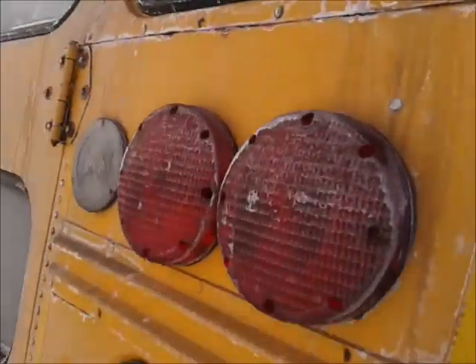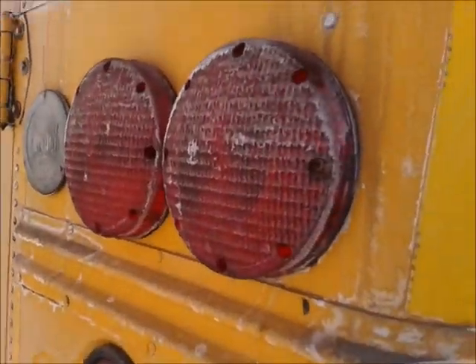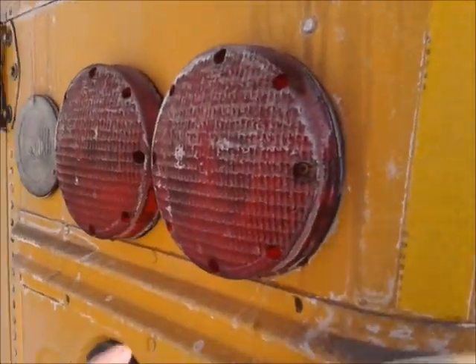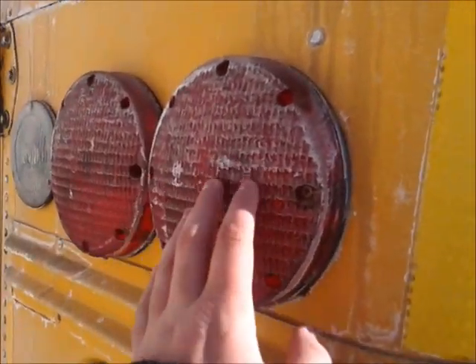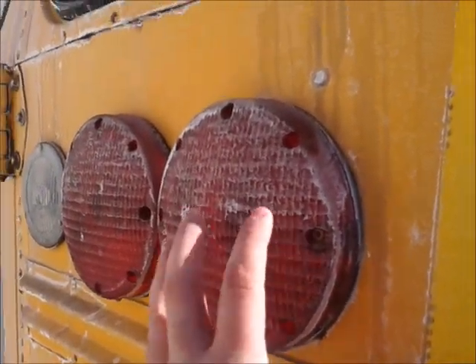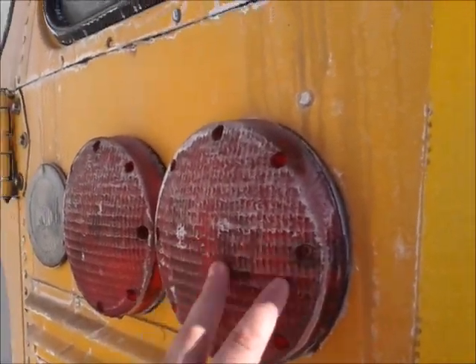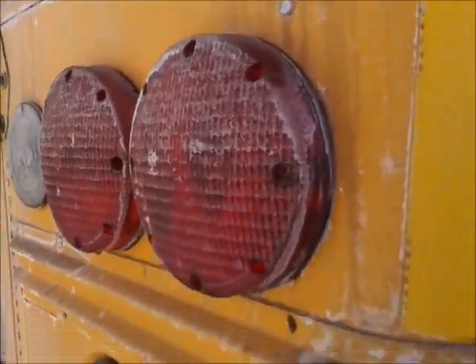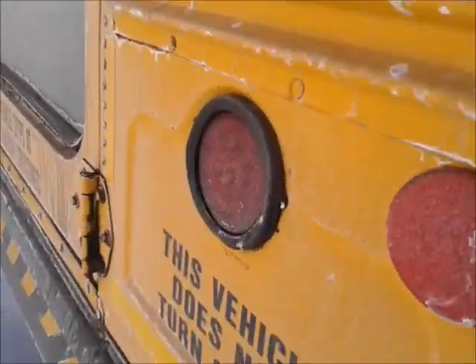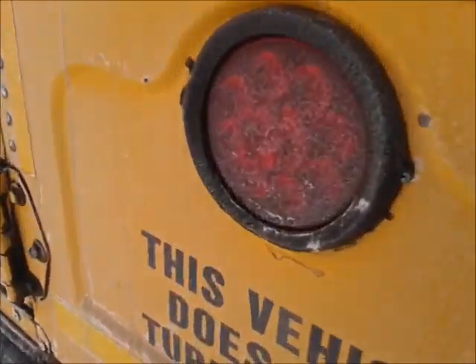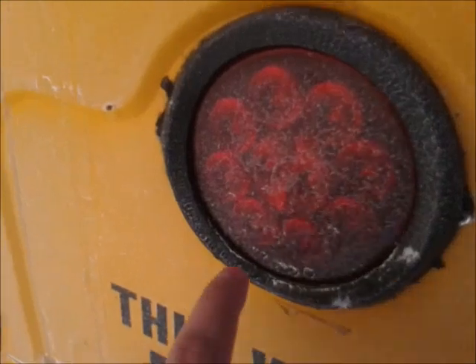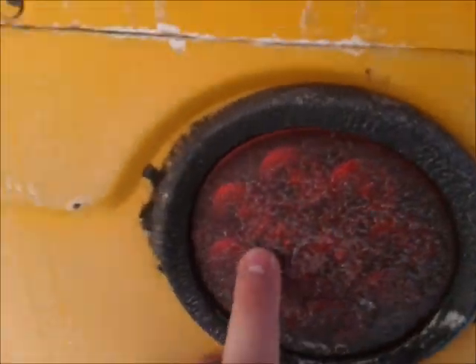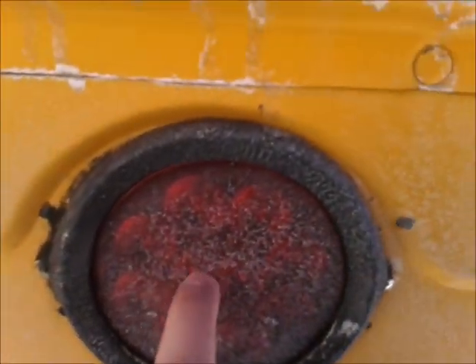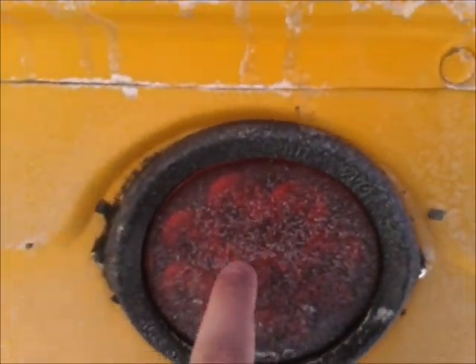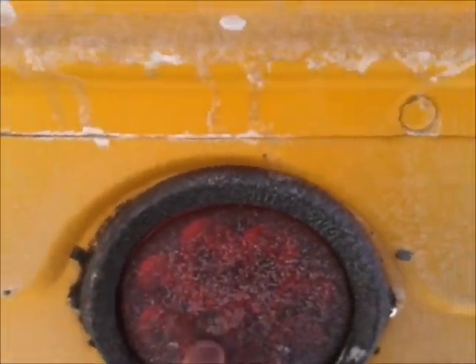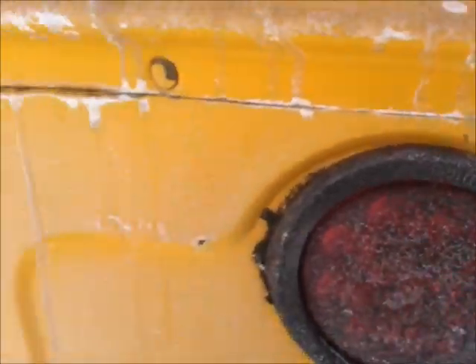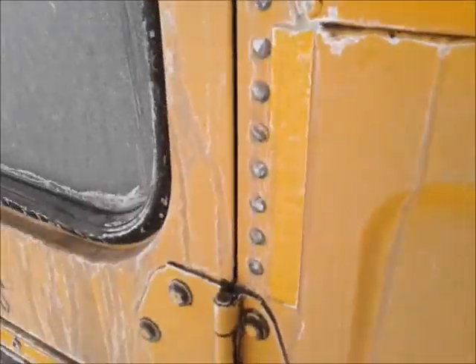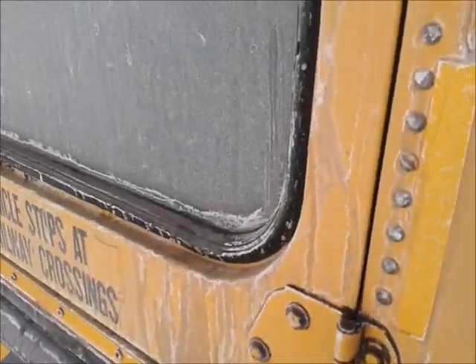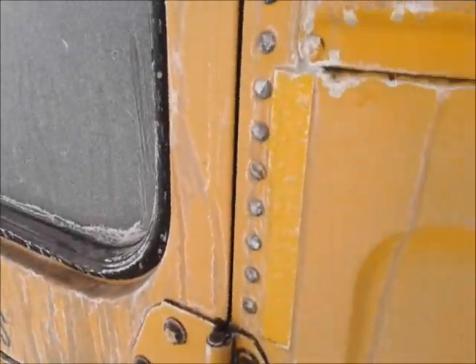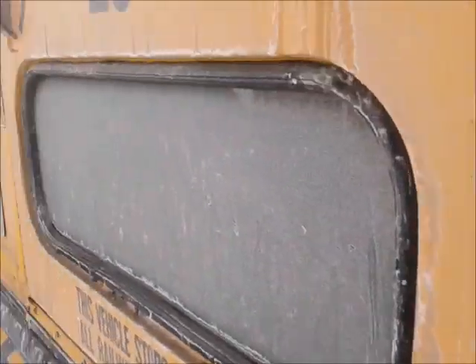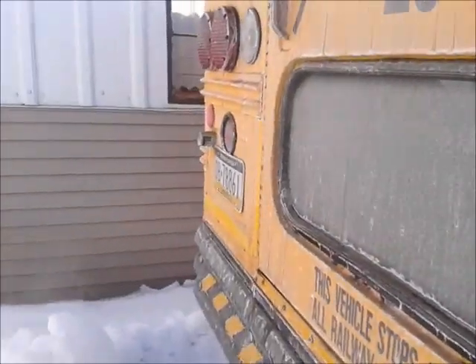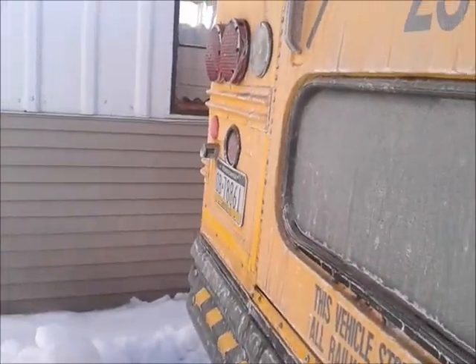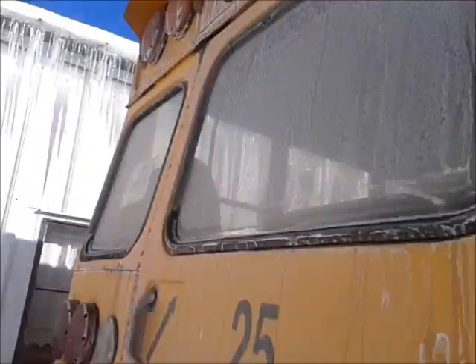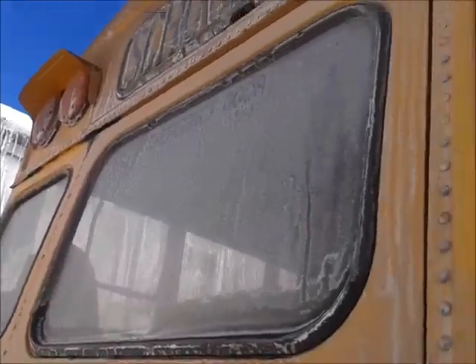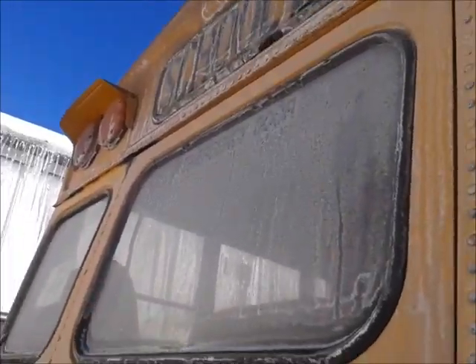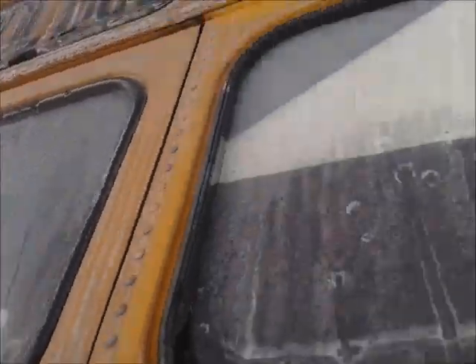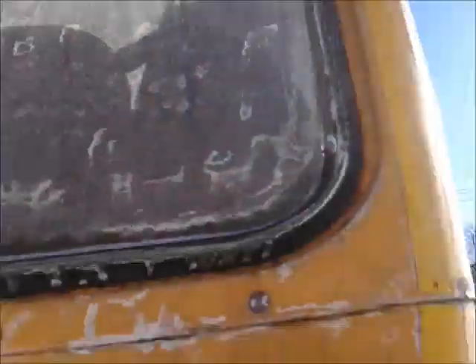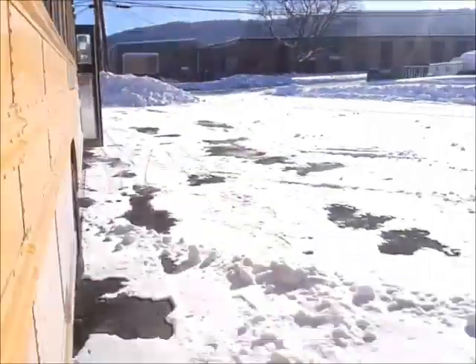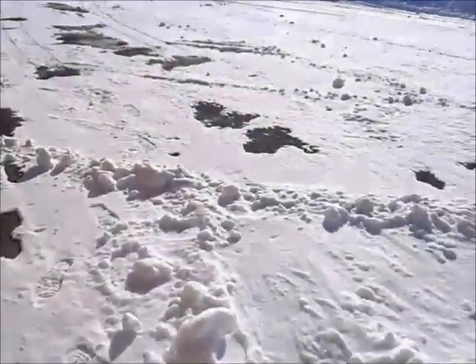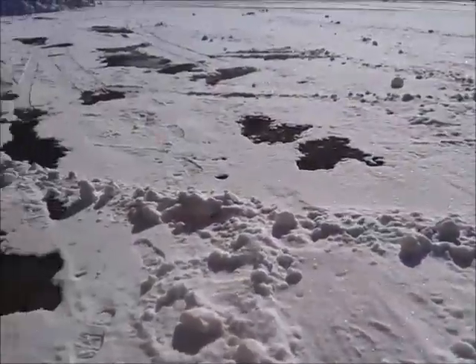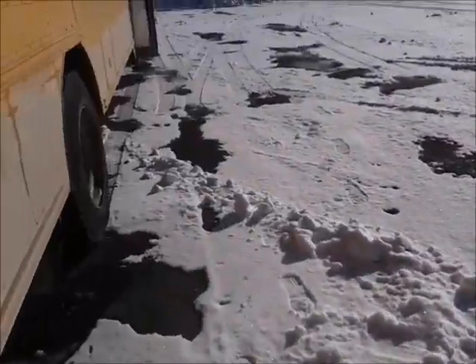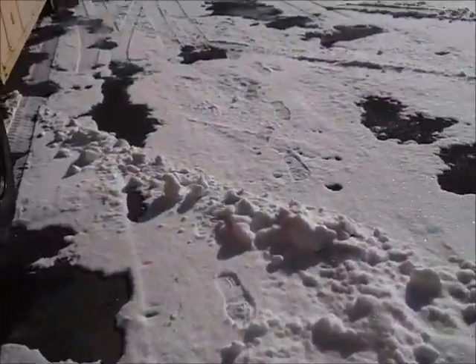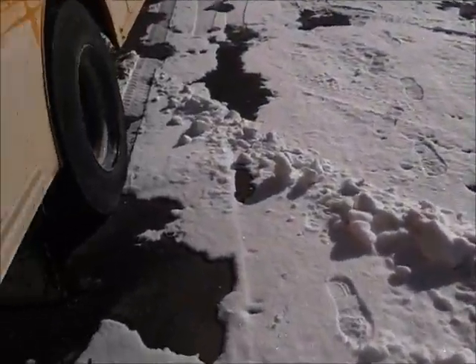All lights work. It's got the LEDs here — they put those on before we bought it. The plate, everything — all the lights work.